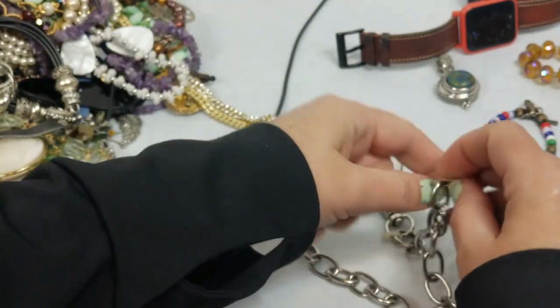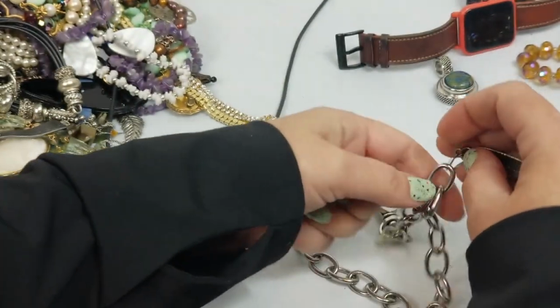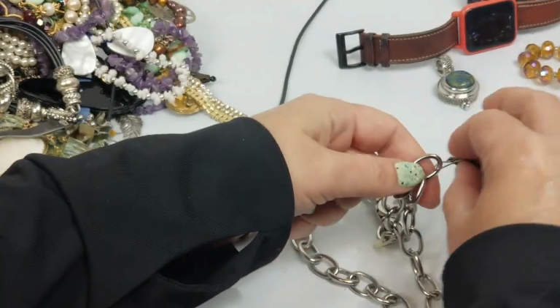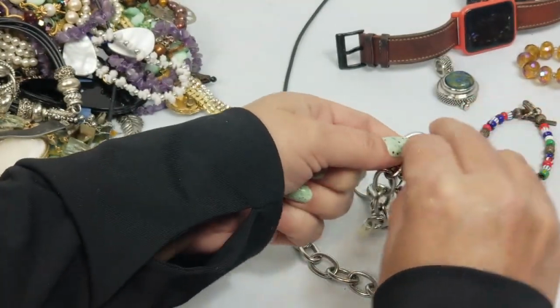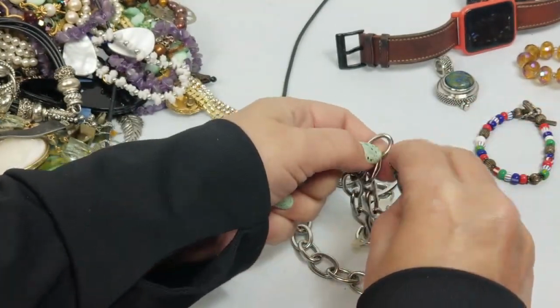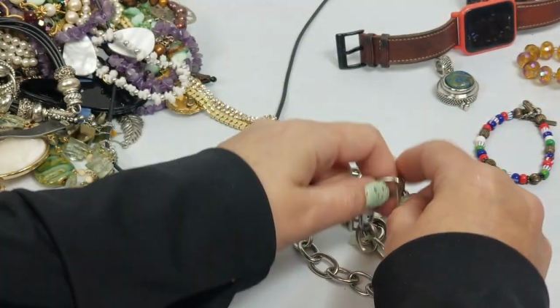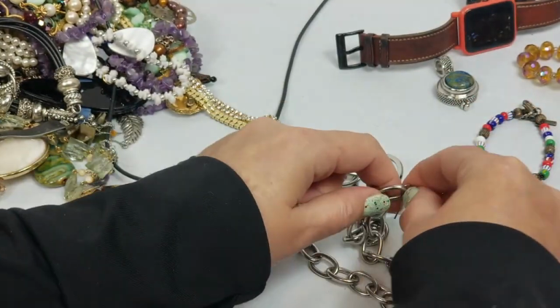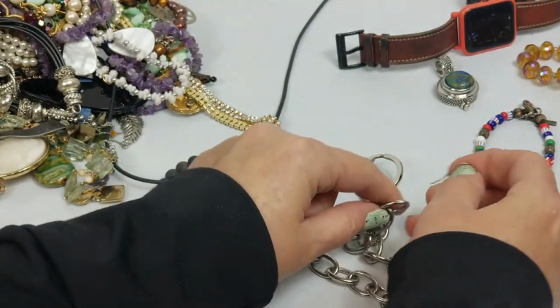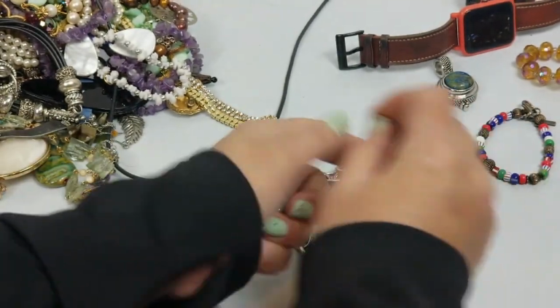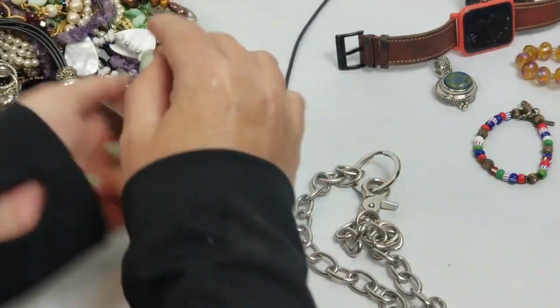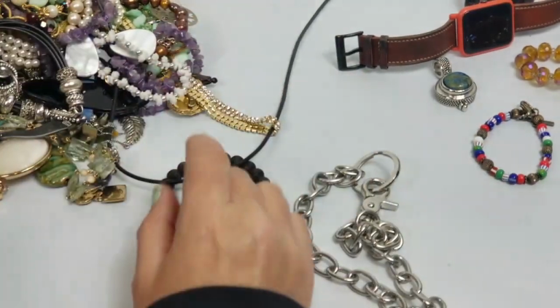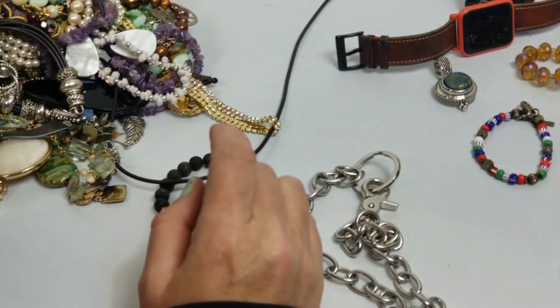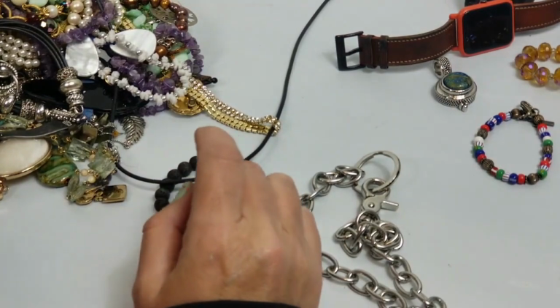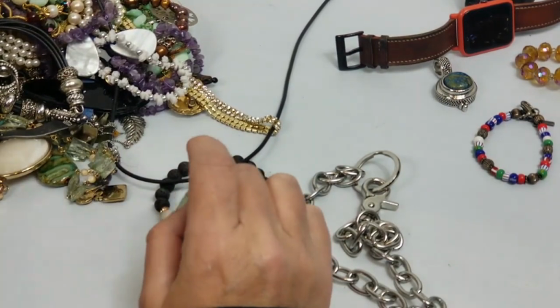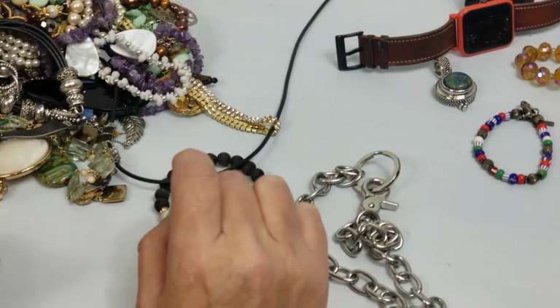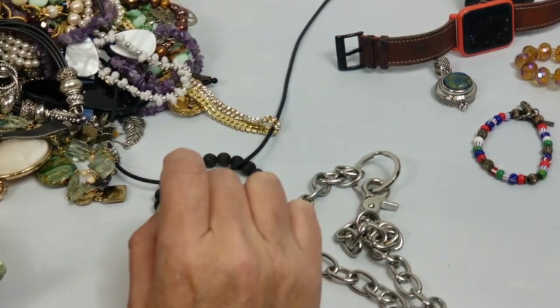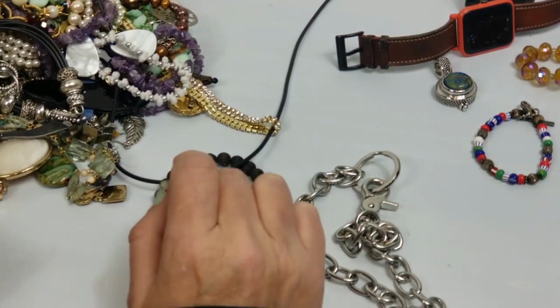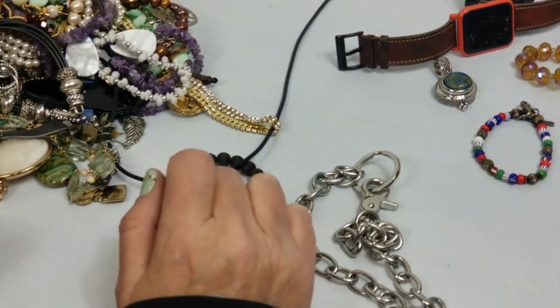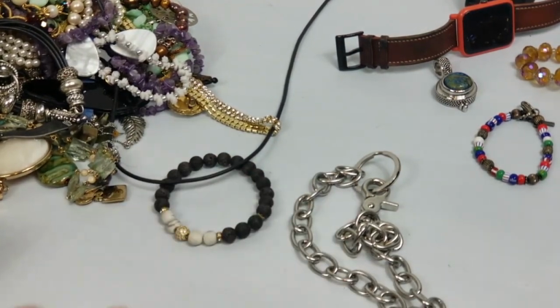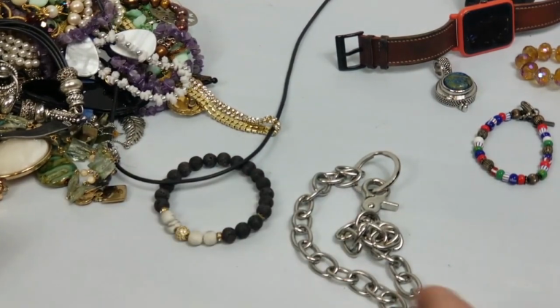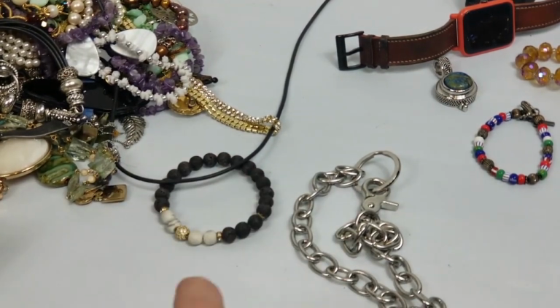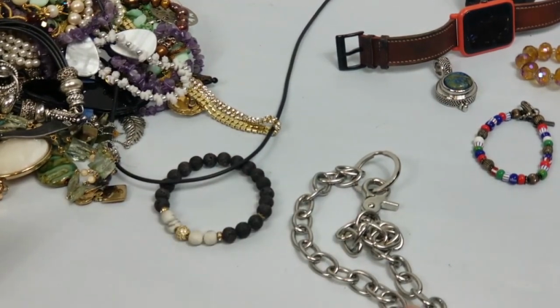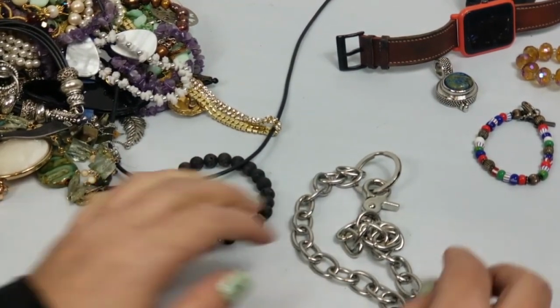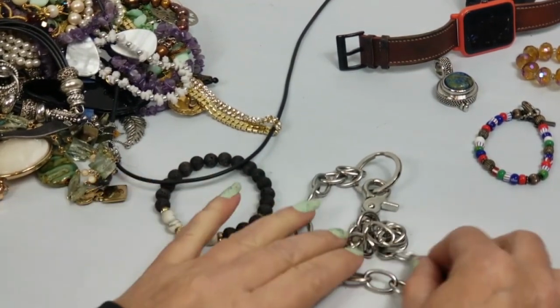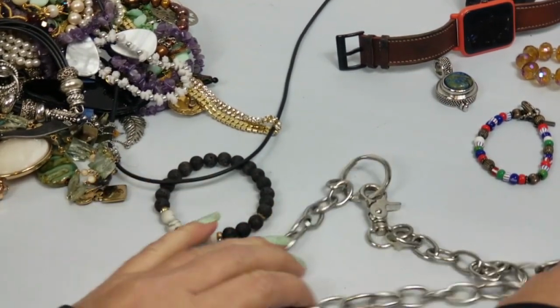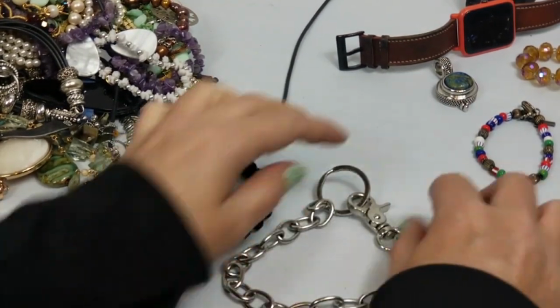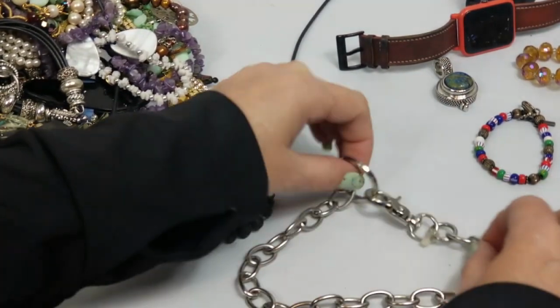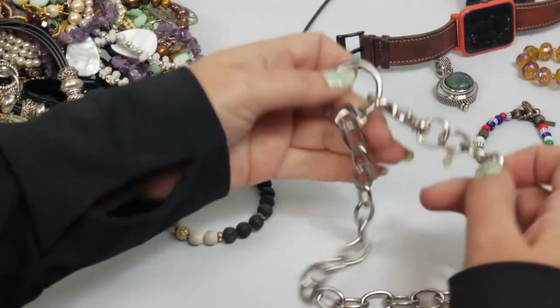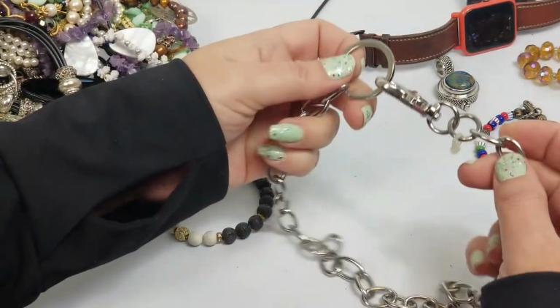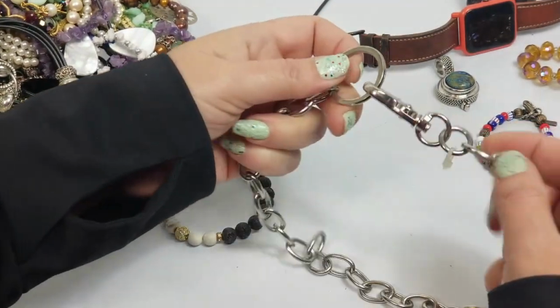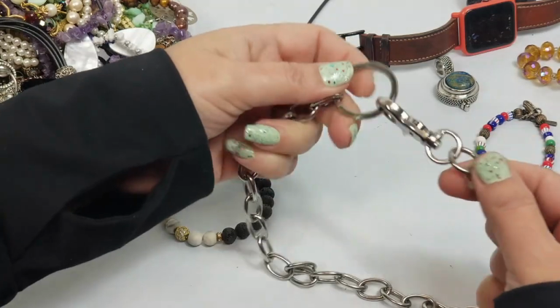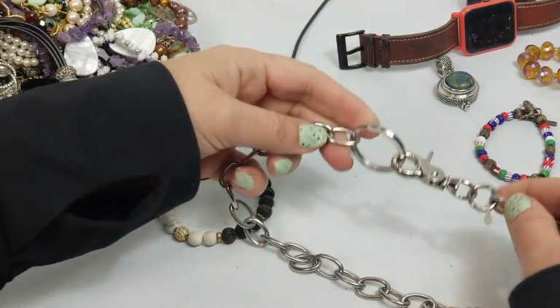Lots of earrings mixed in this one - hopefully they're good ones.